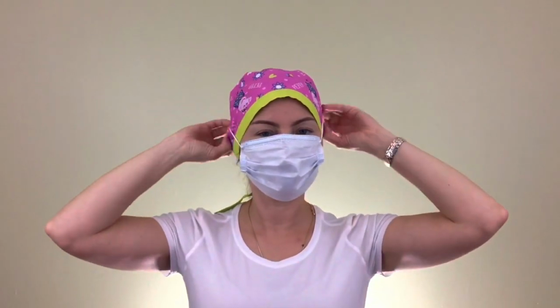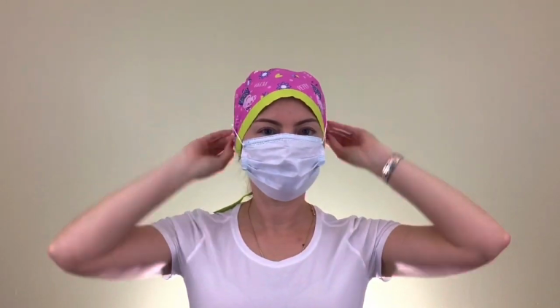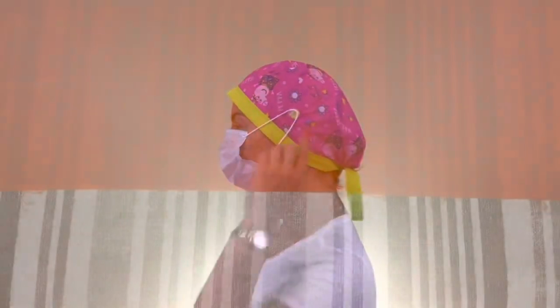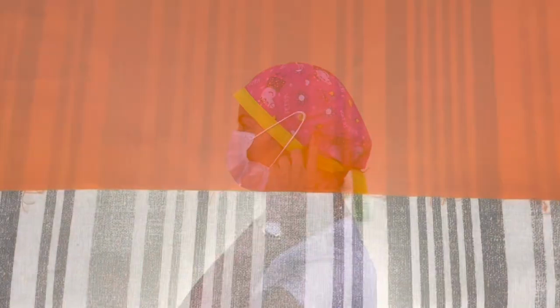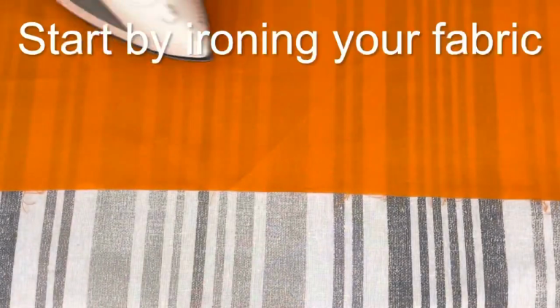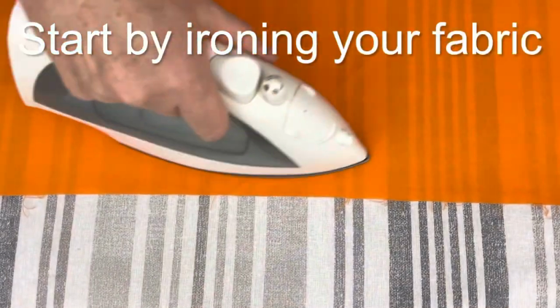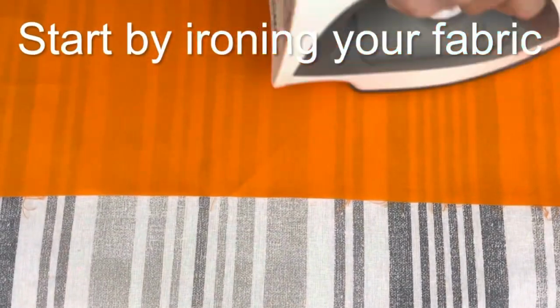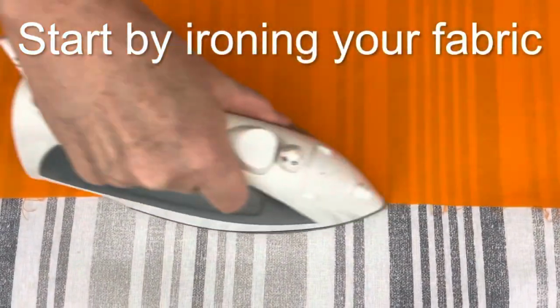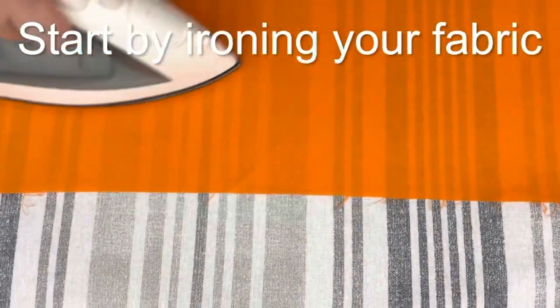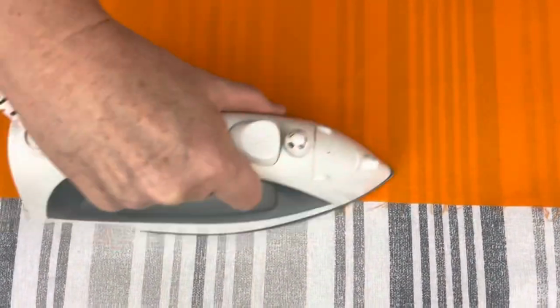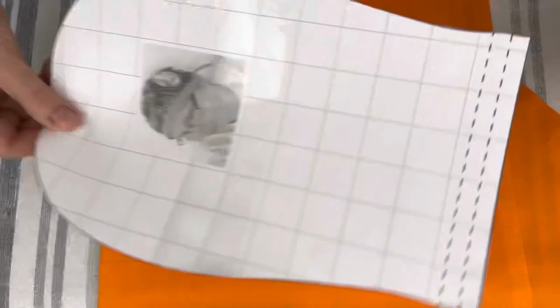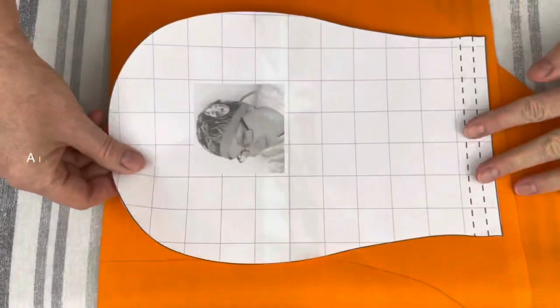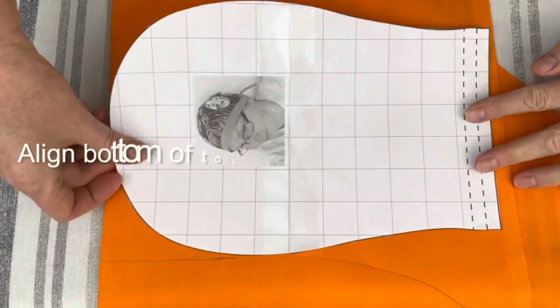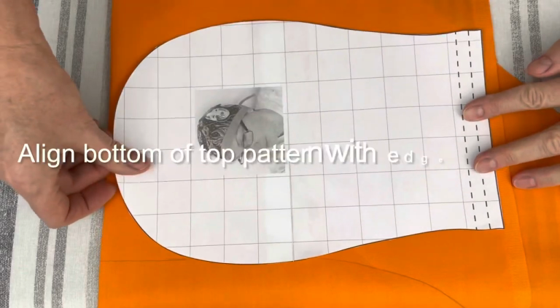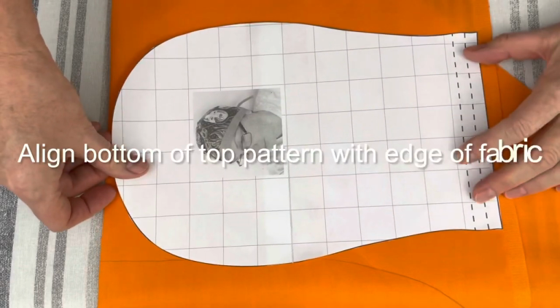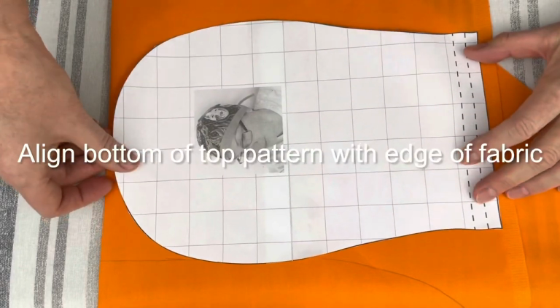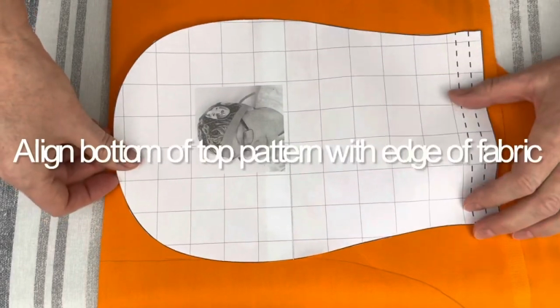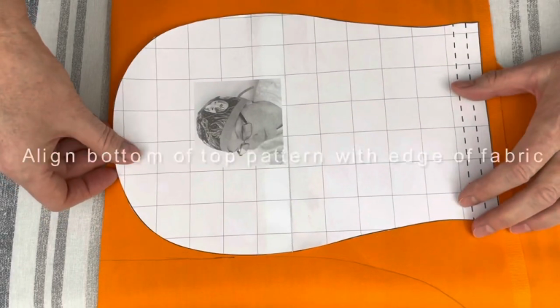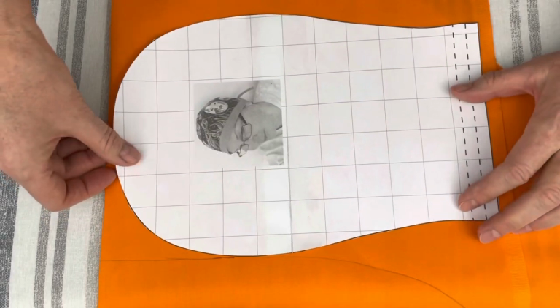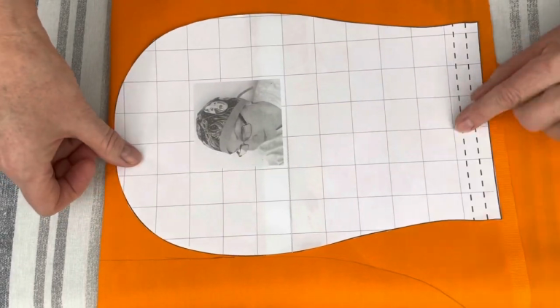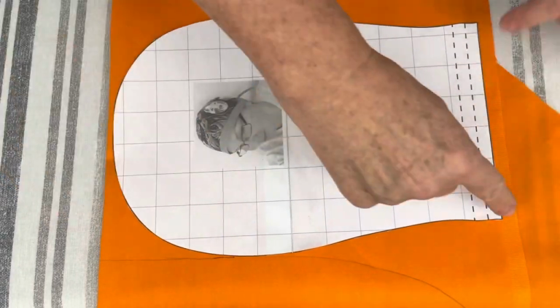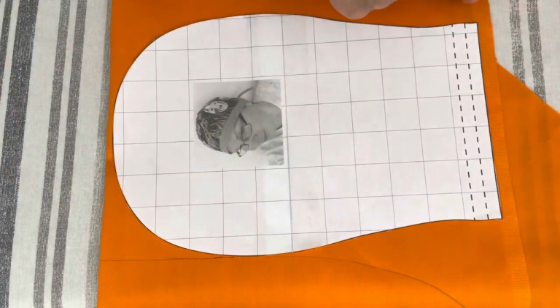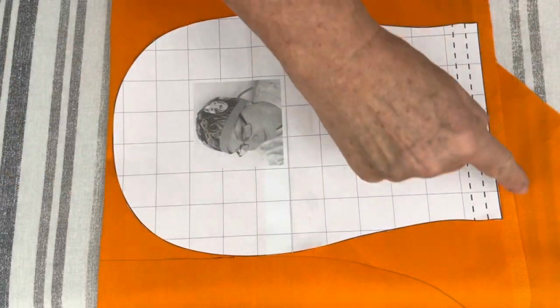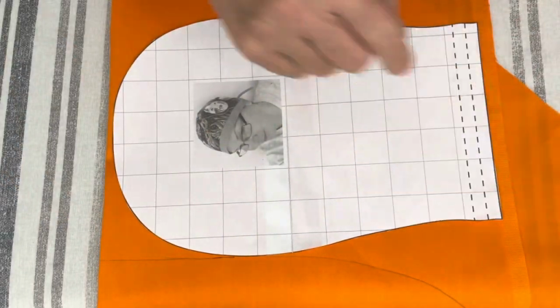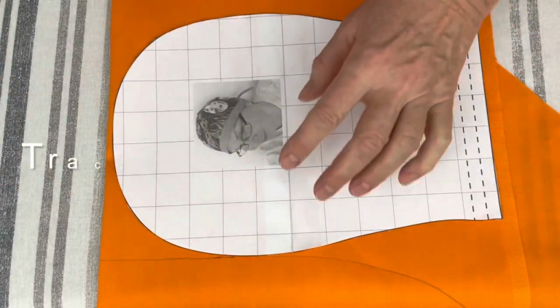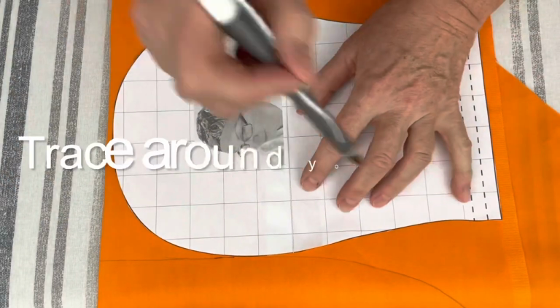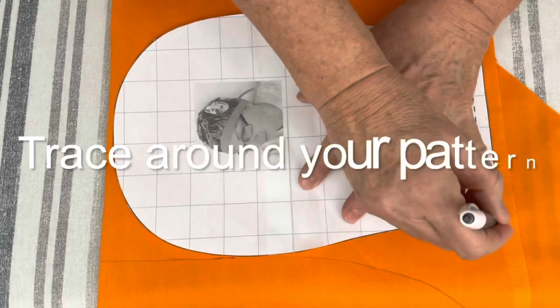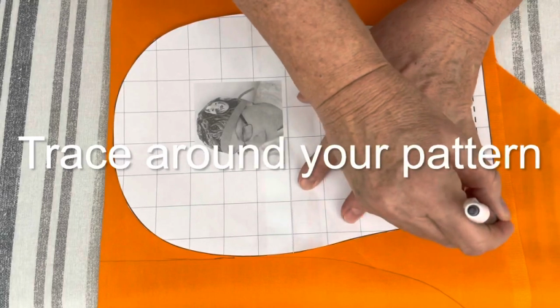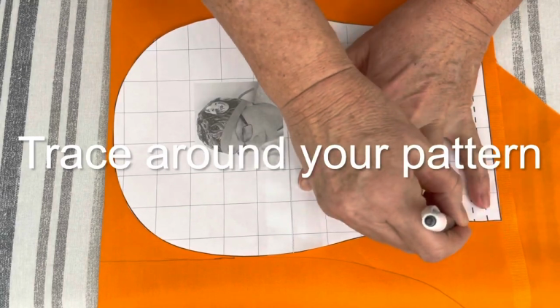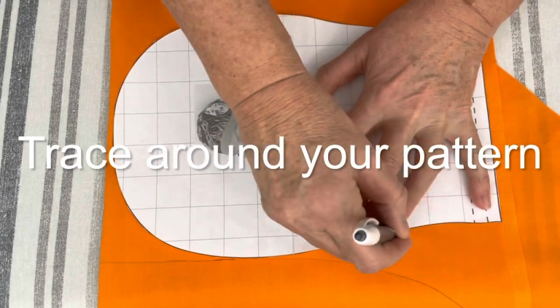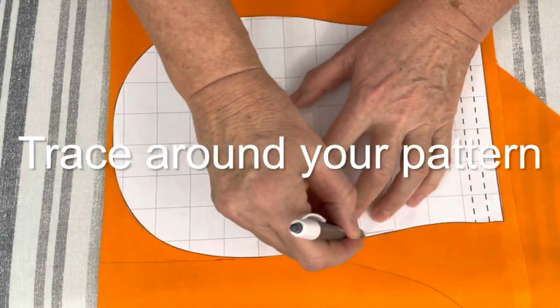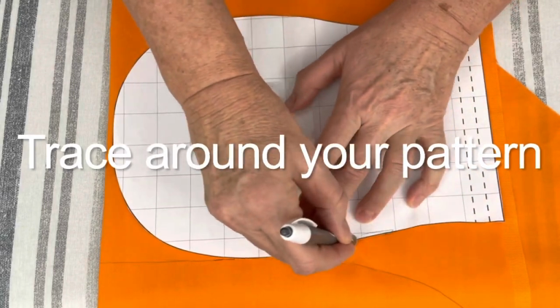To prepare your fabric for sewing, you need to iron it. Align the top part of the sewing pattern with the edge of your fabric, then trace all around it.